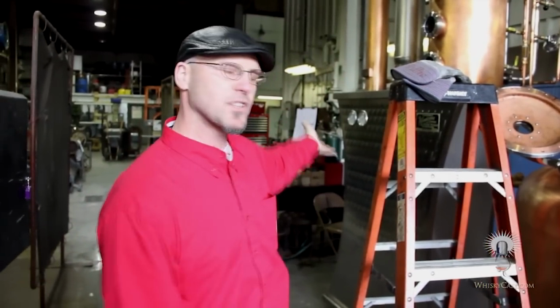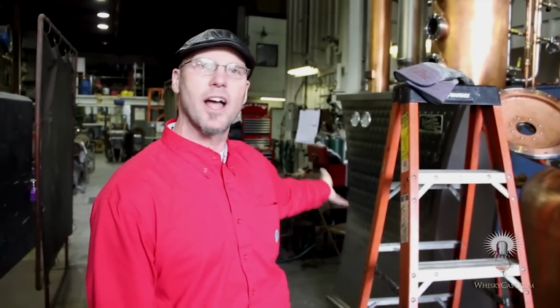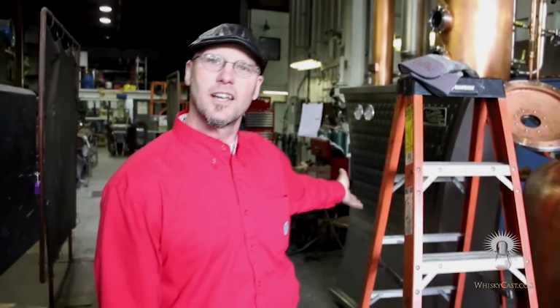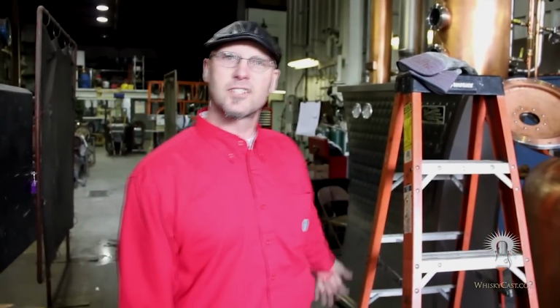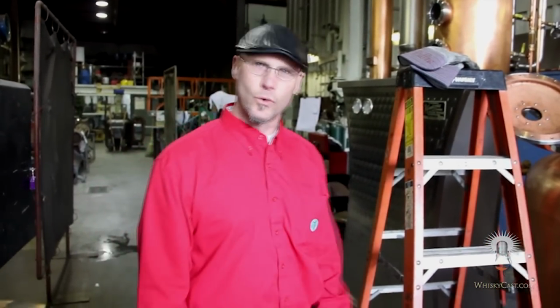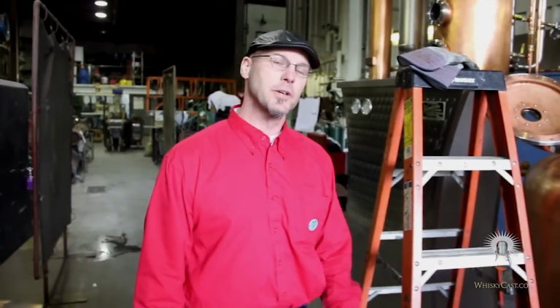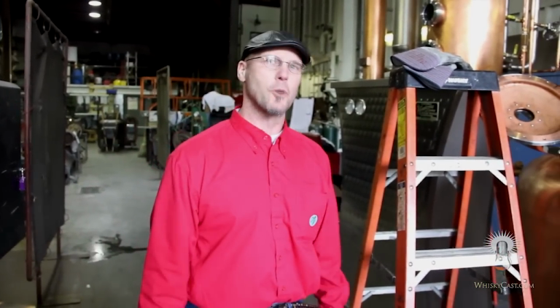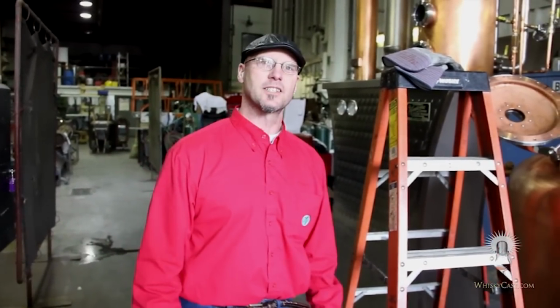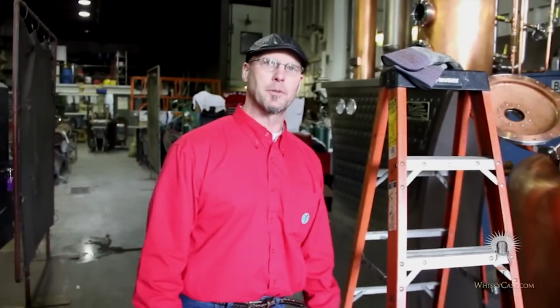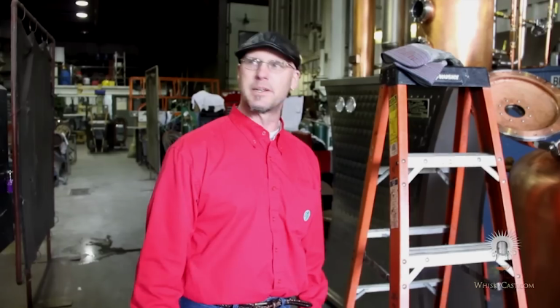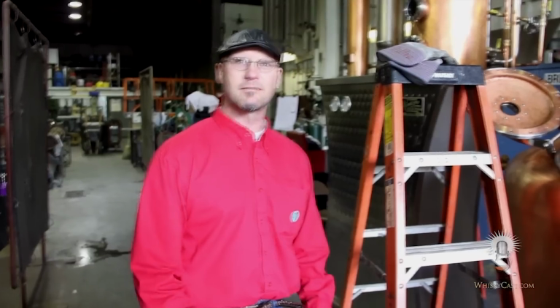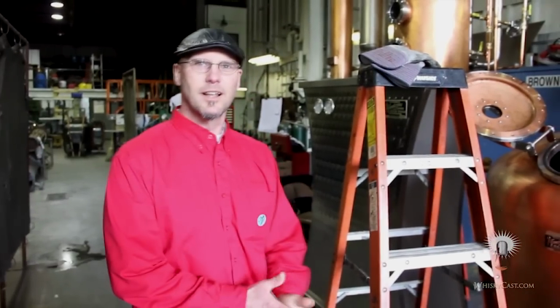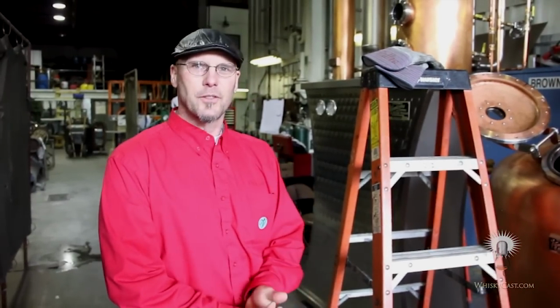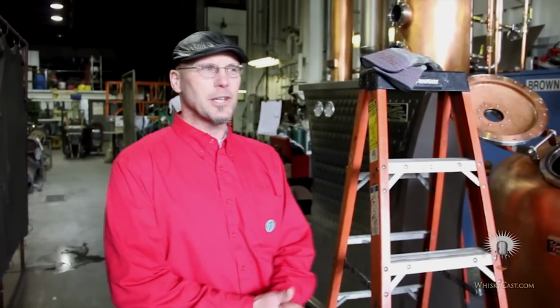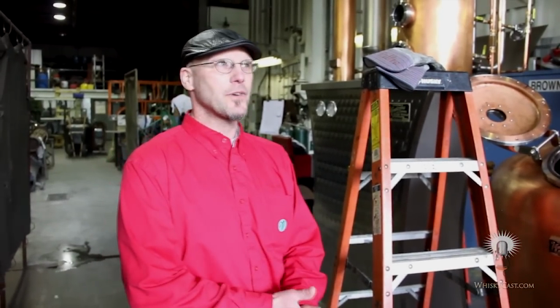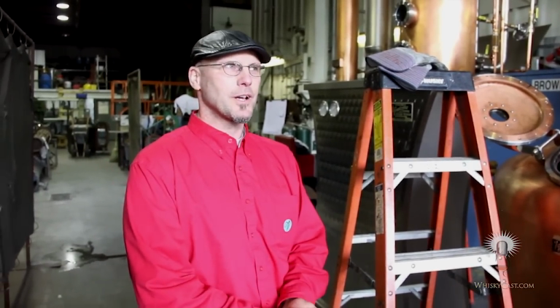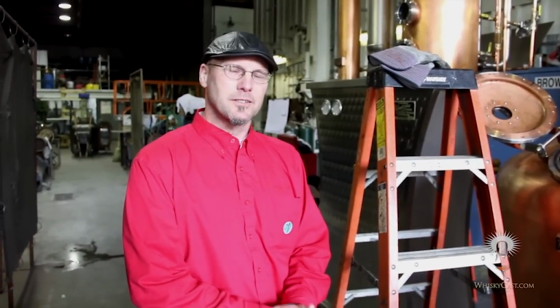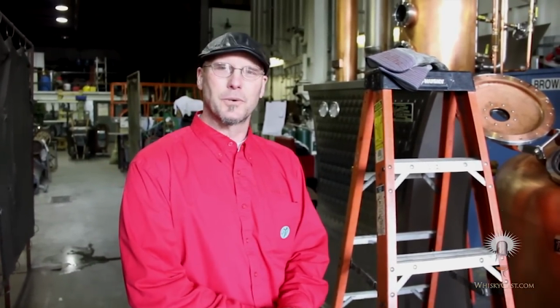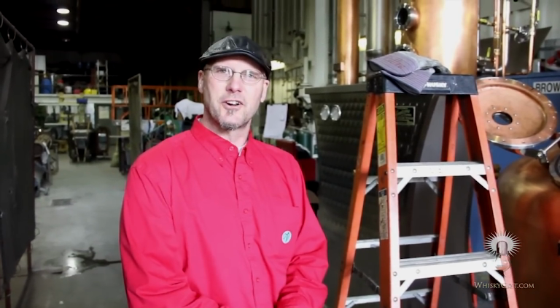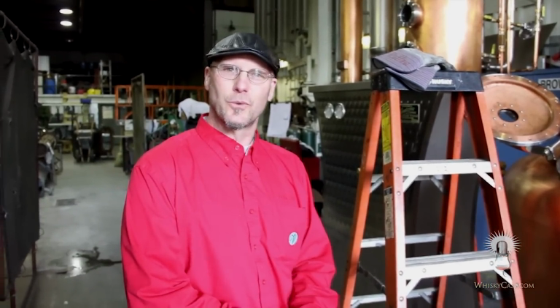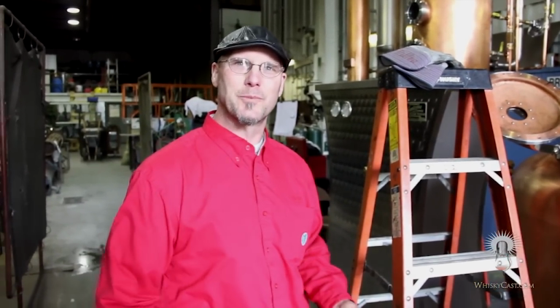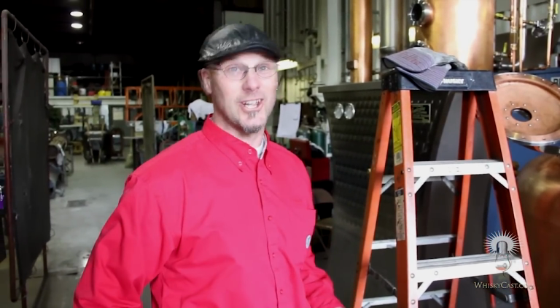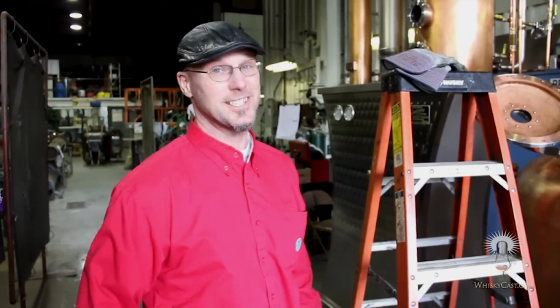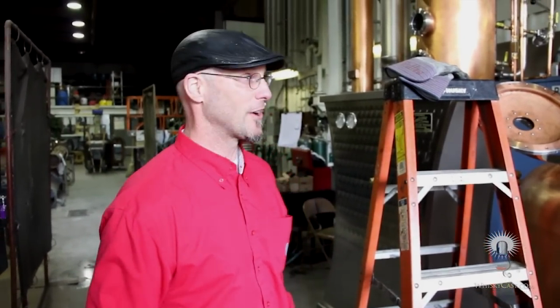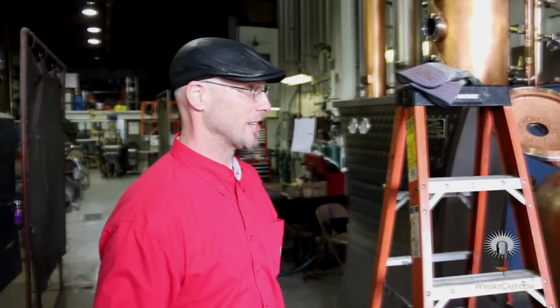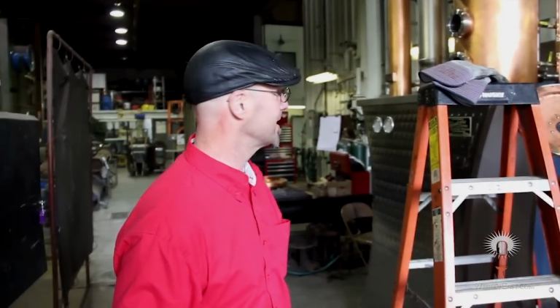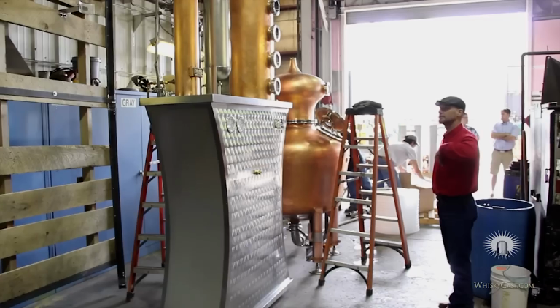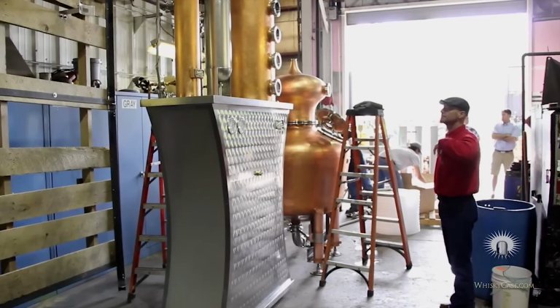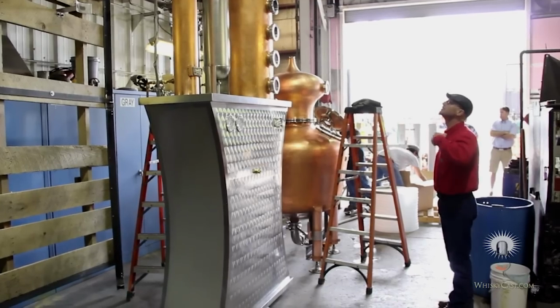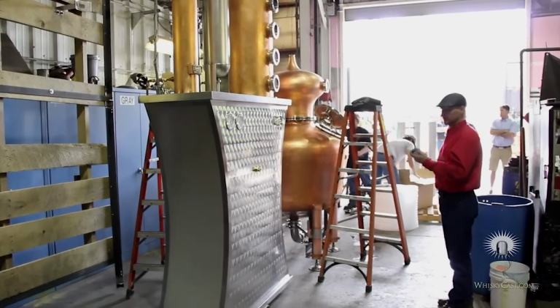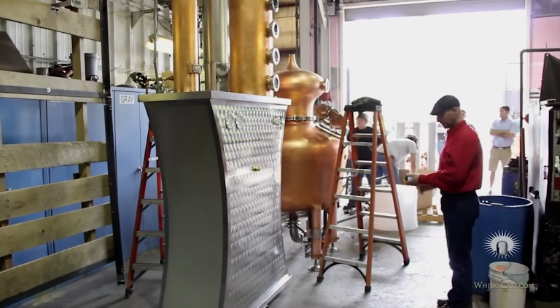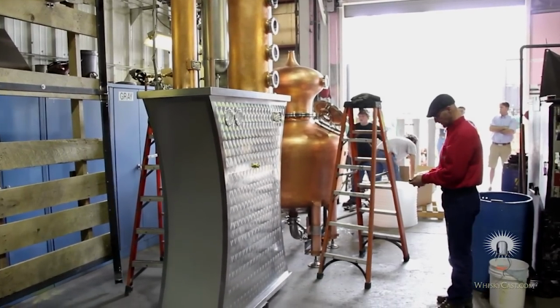Because we have low ceilings, we couldn't go with the column on top, so we have a column on the side. It's going to really be a showpiece — other distilleries in our neck of the woods are going to be very jealous.